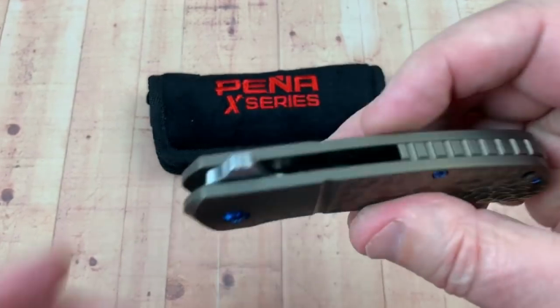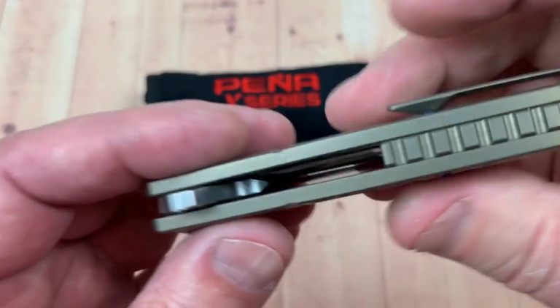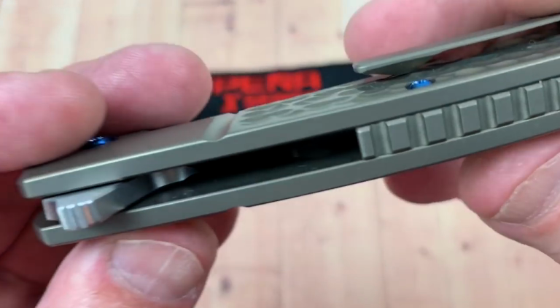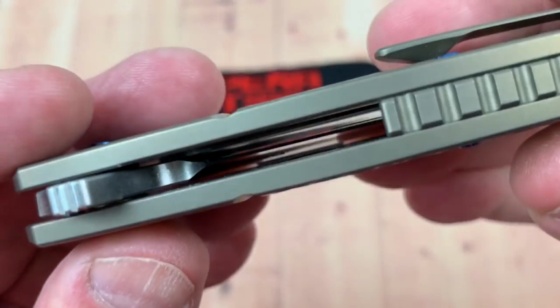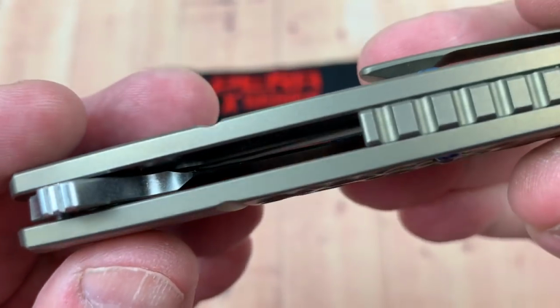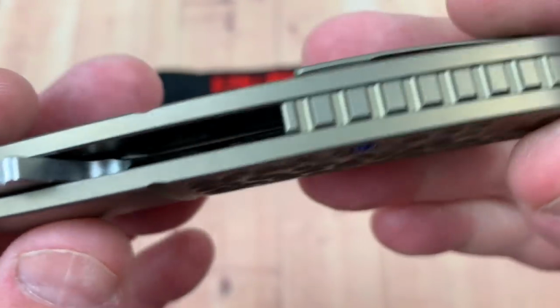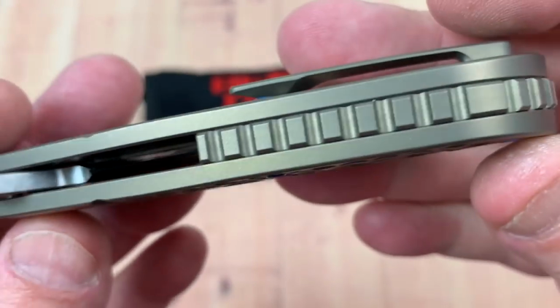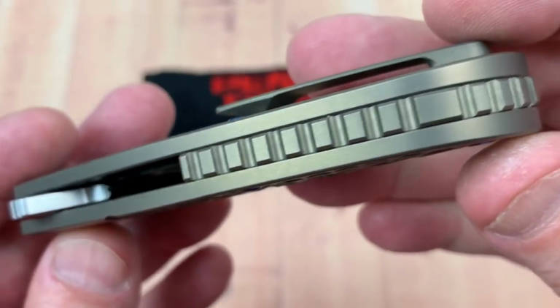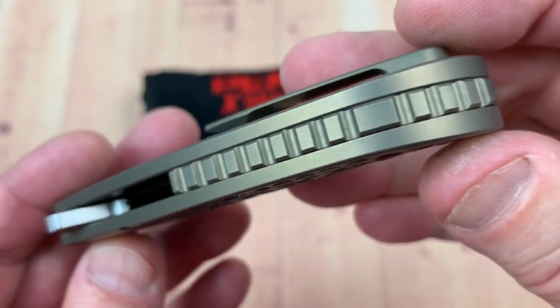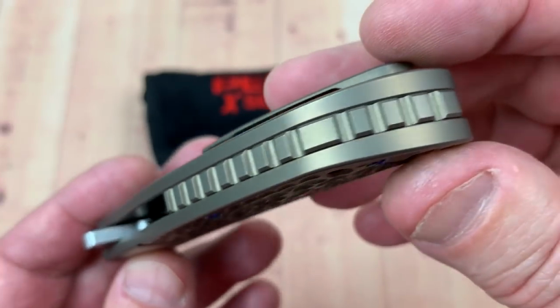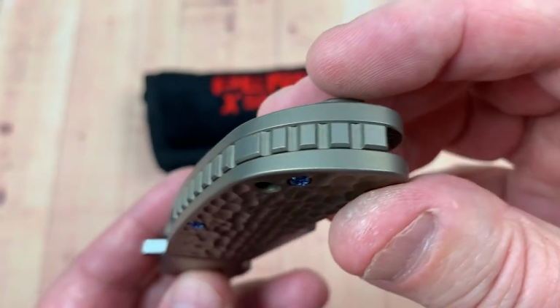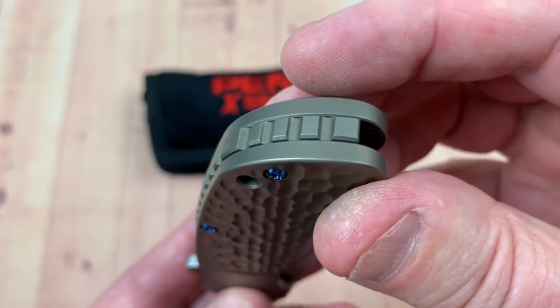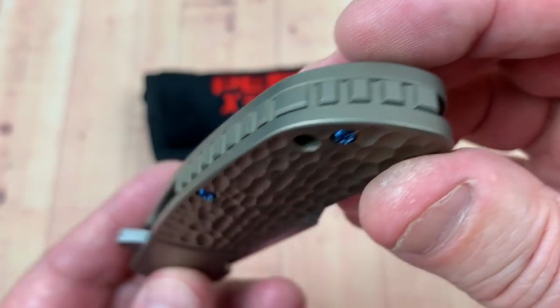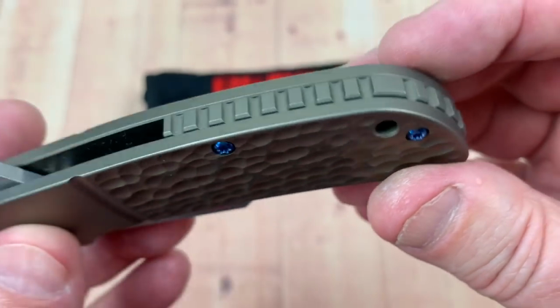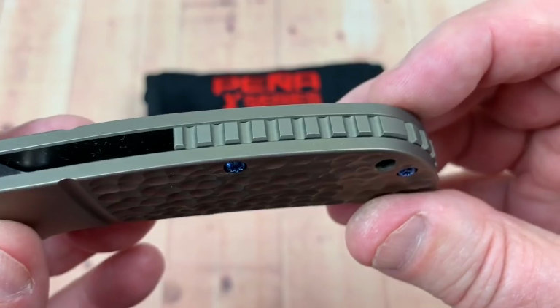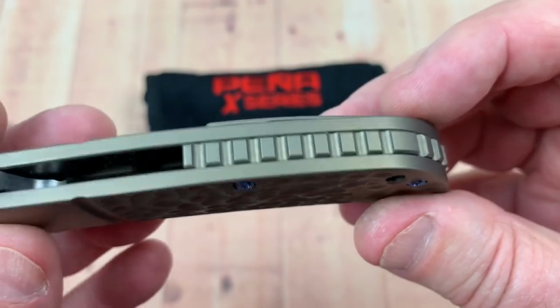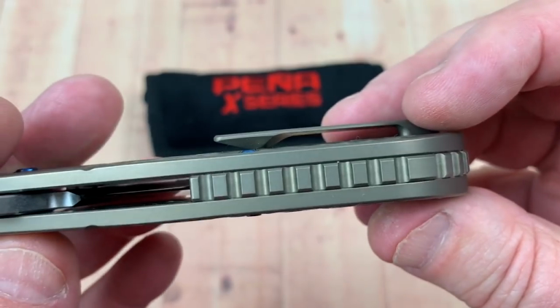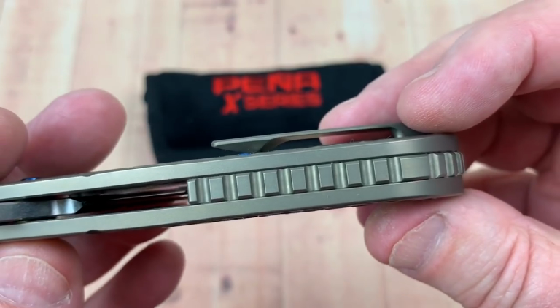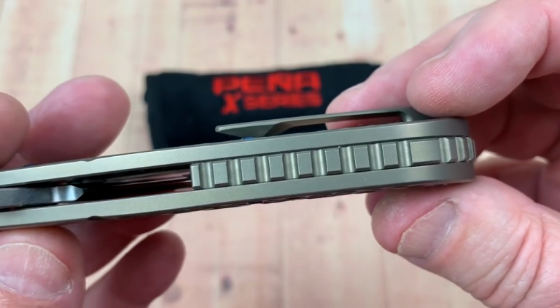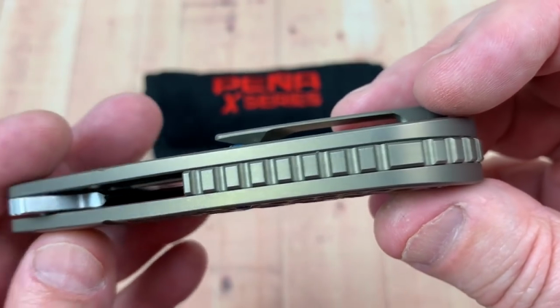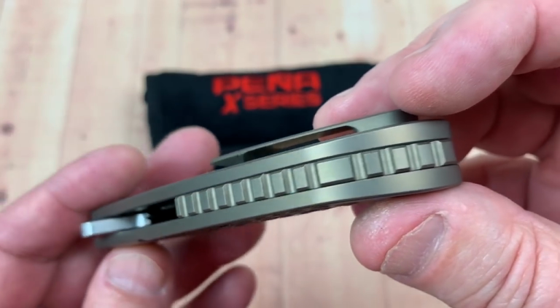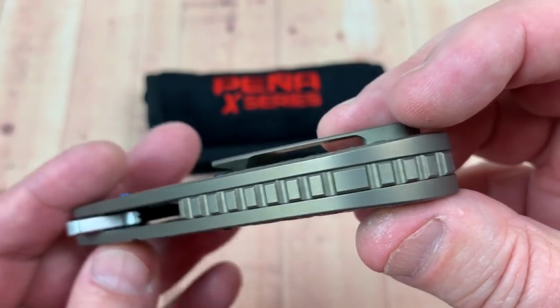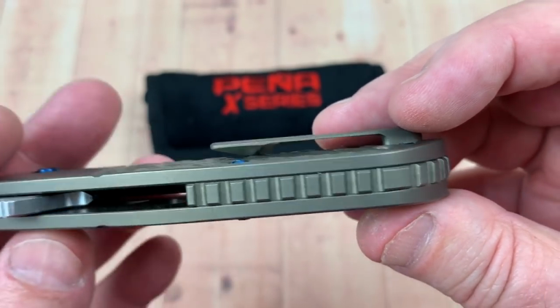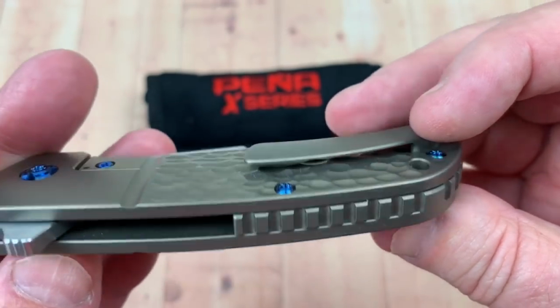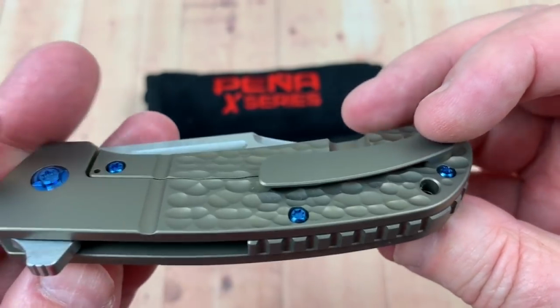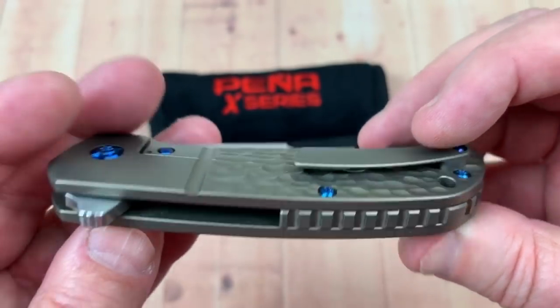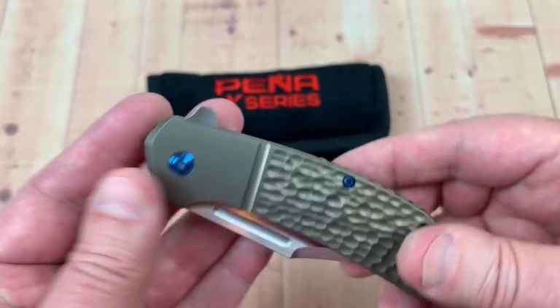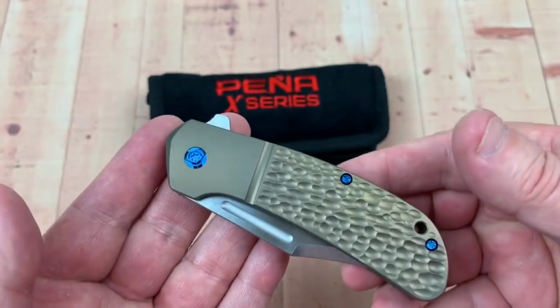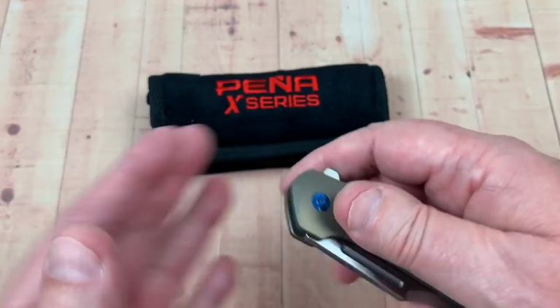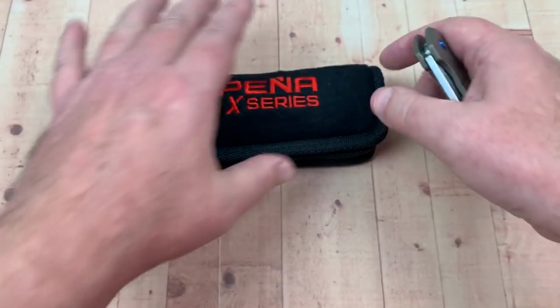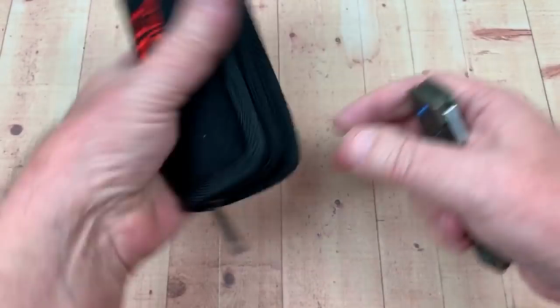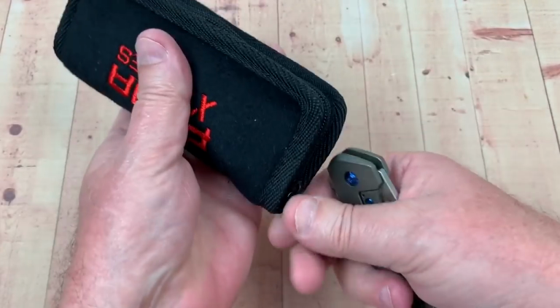Big old thick scales on there — although they're weight-relieved. And that backspacer, the old tank tread deal there. I like it. It's a good looking knife.